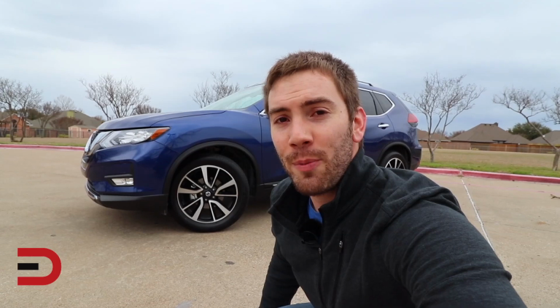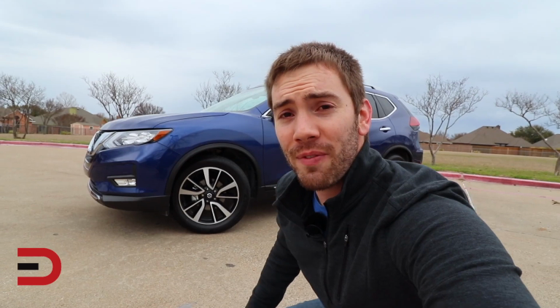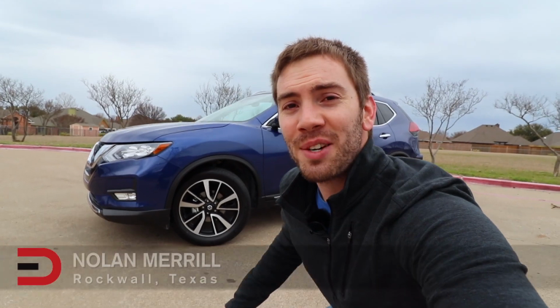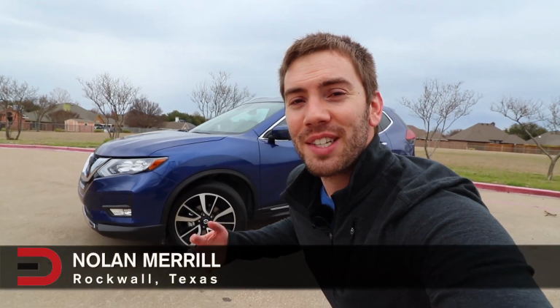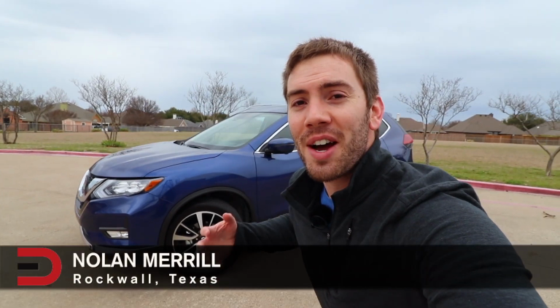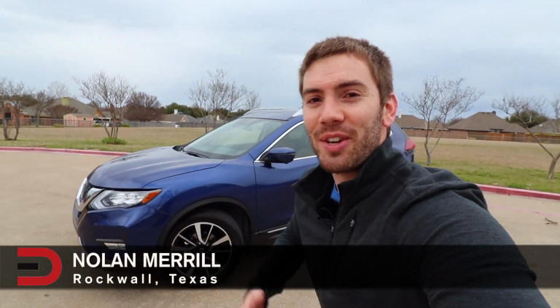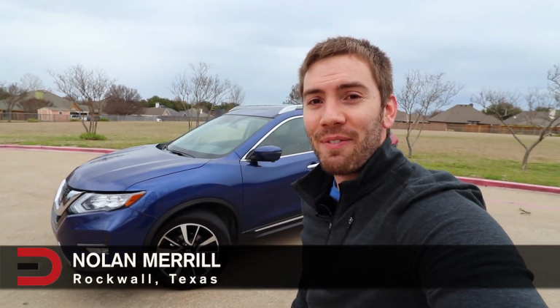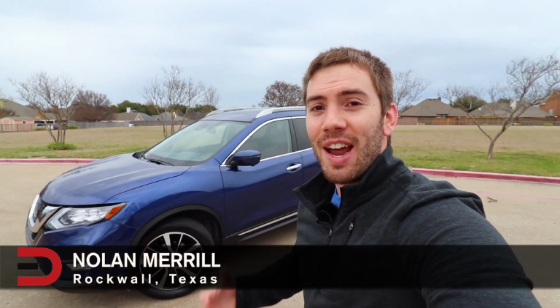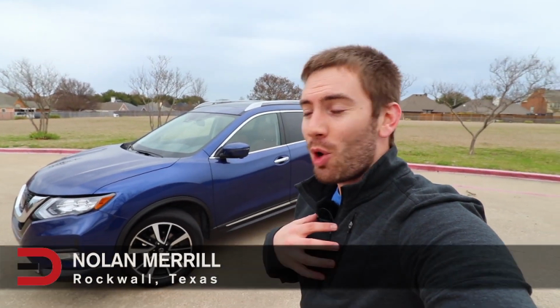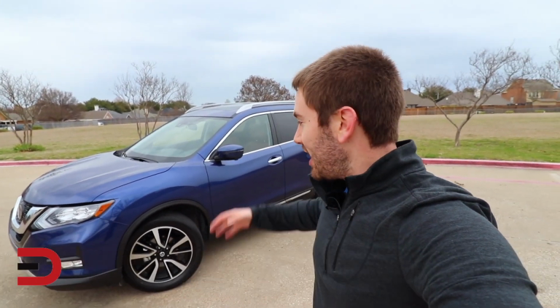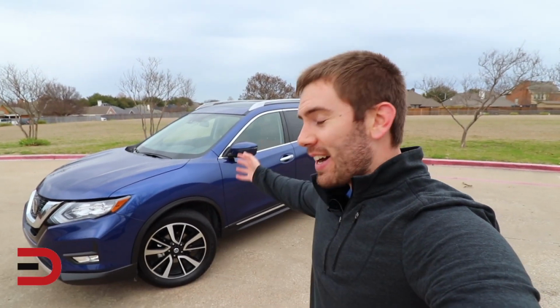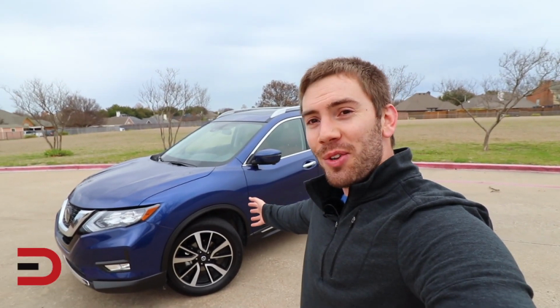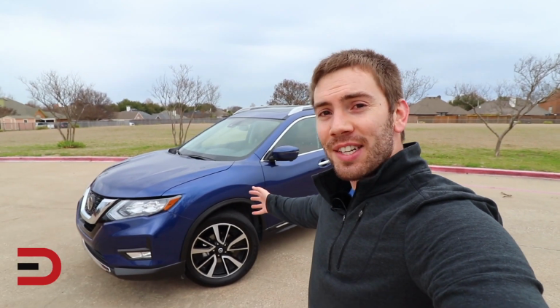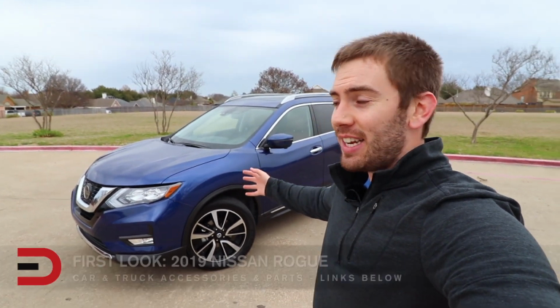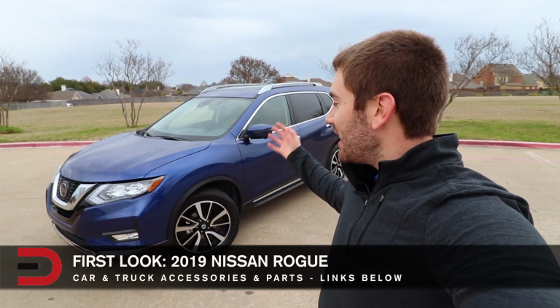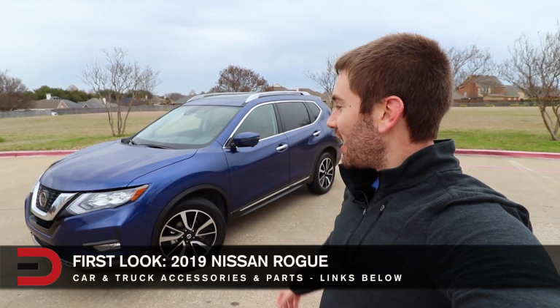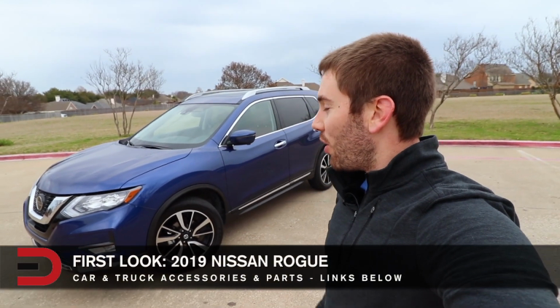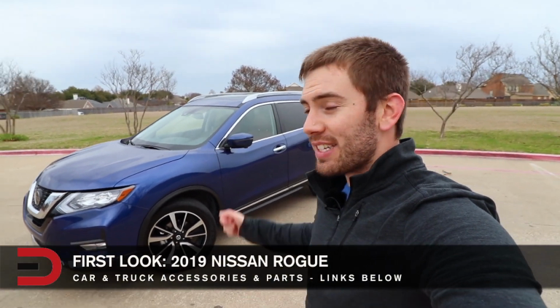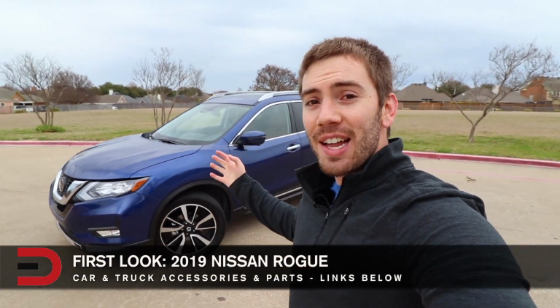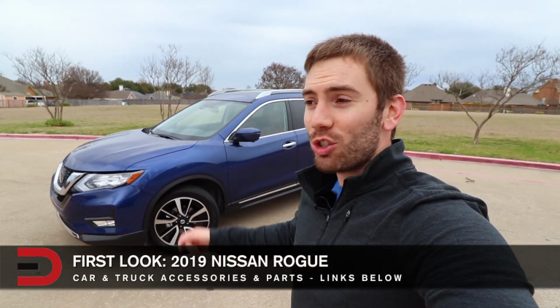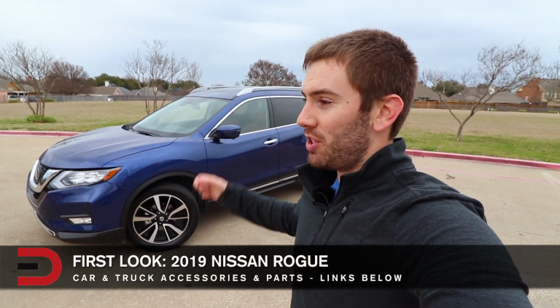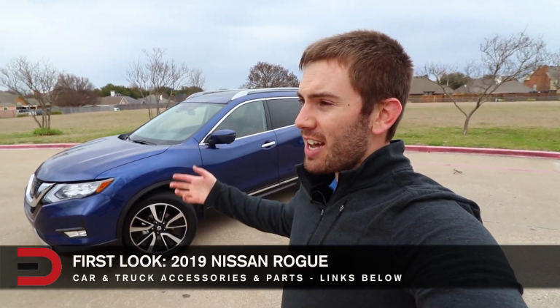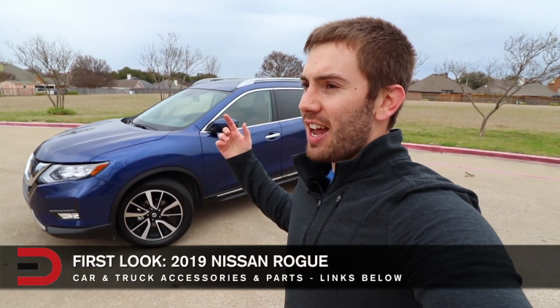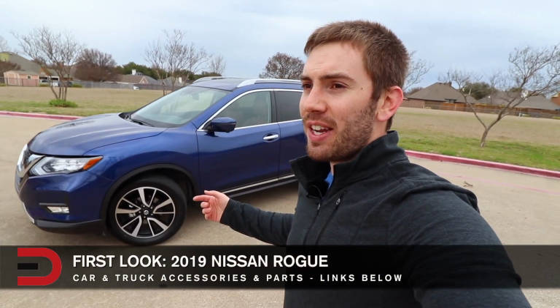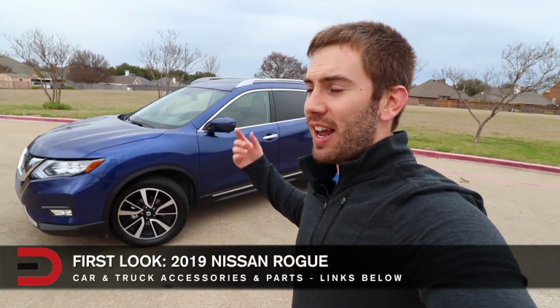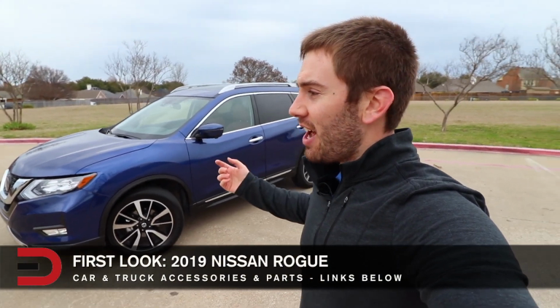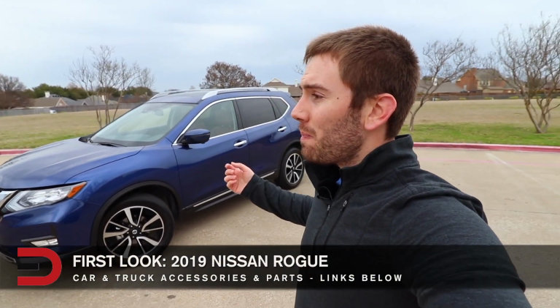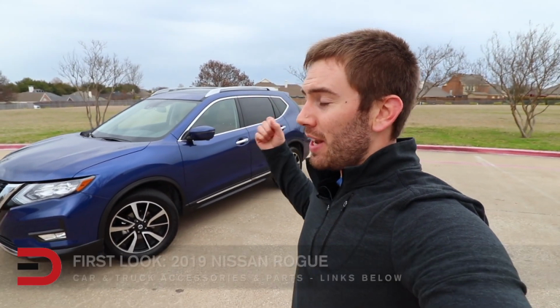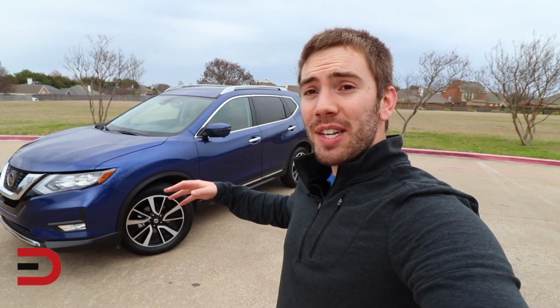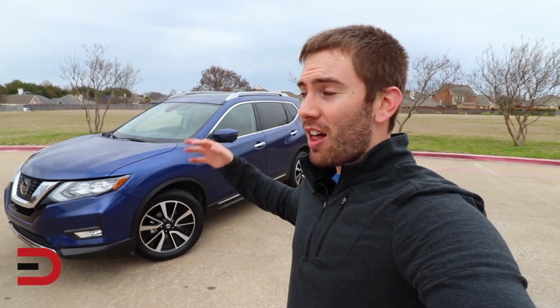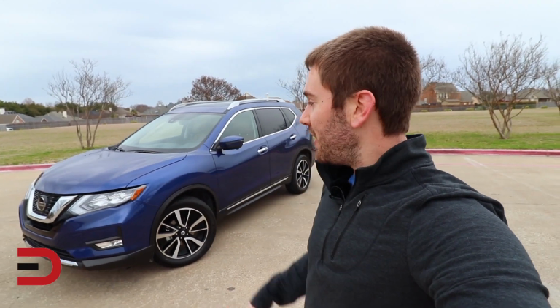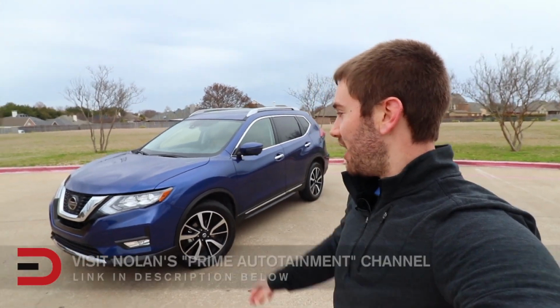Everyman Dropper Nation, what is going on? It's so good to have you today. I'm Nolan. Today I've got the 2019 Nissan Rogue. This is the SL trim. There's the S, the SV, the SL, and this one's got a lot of features on it.